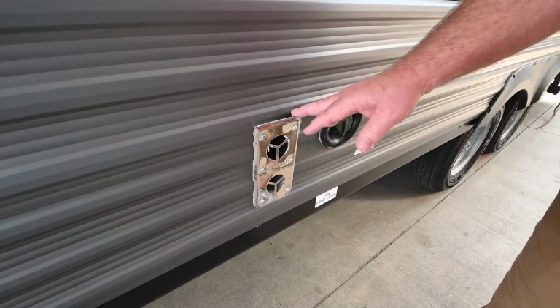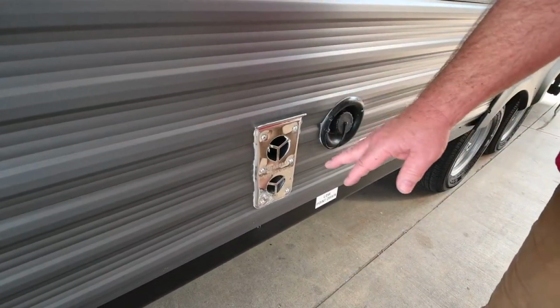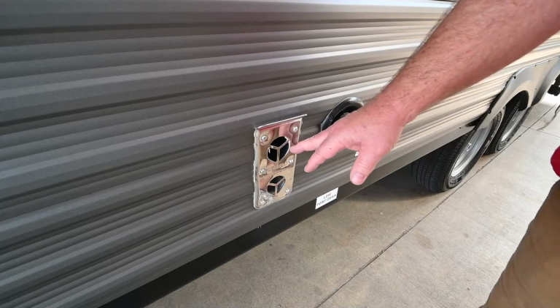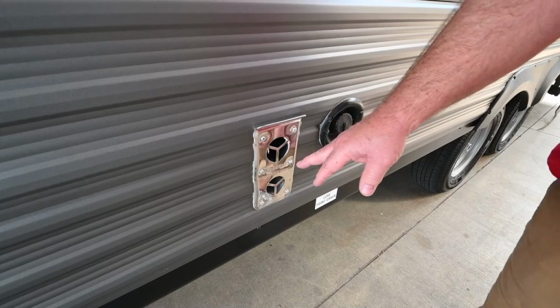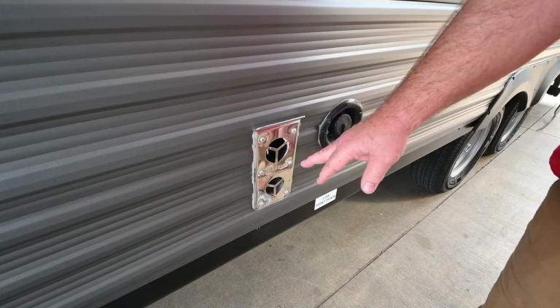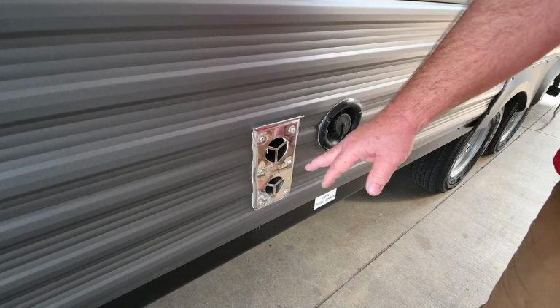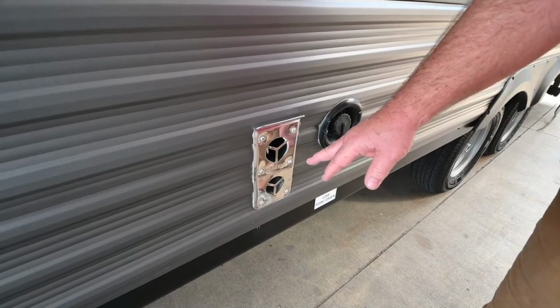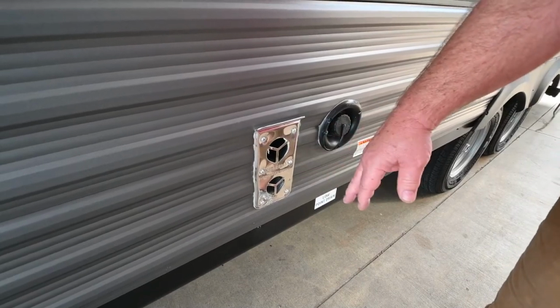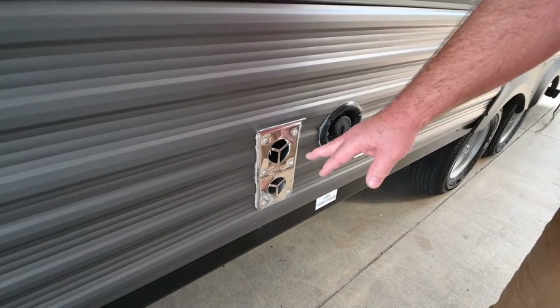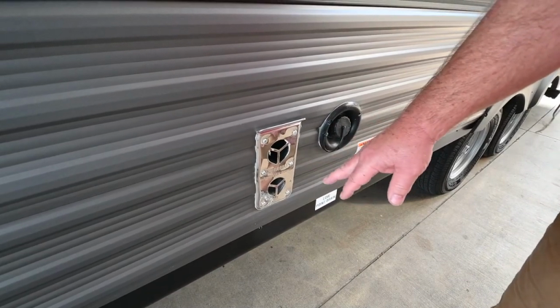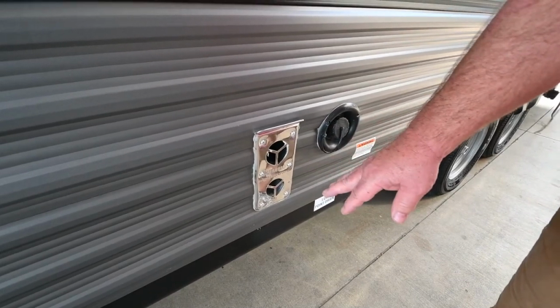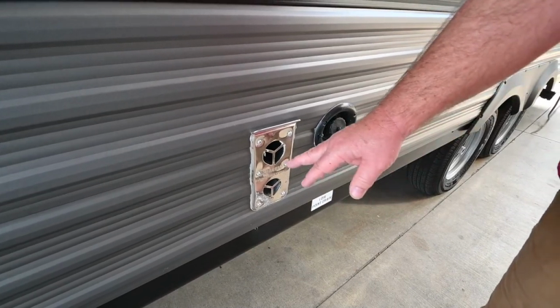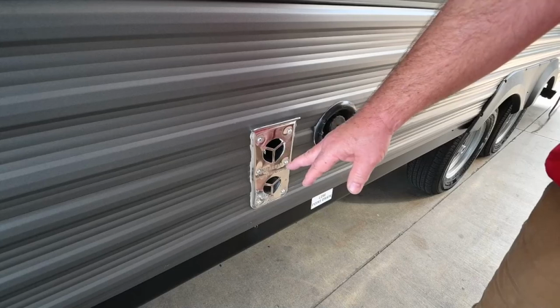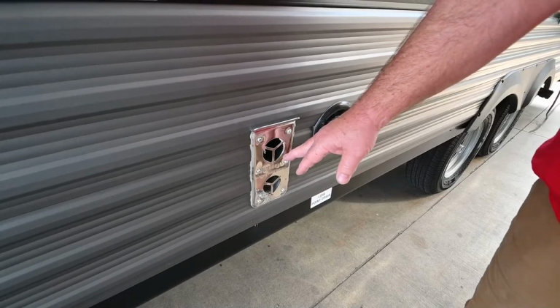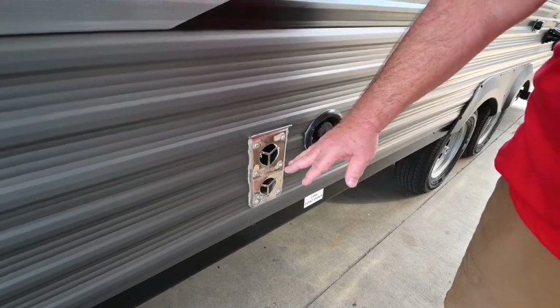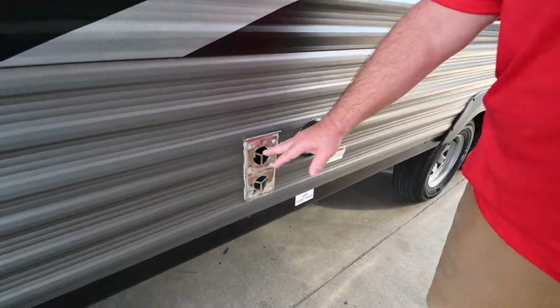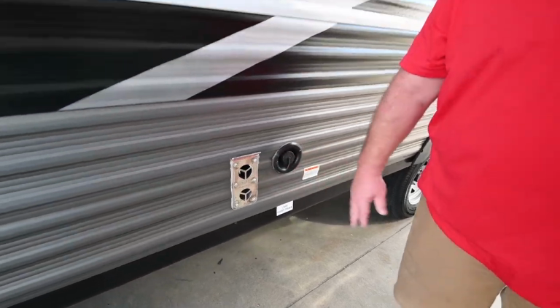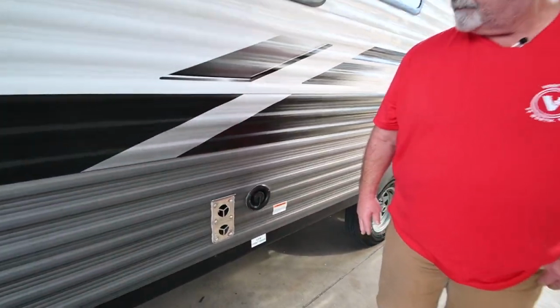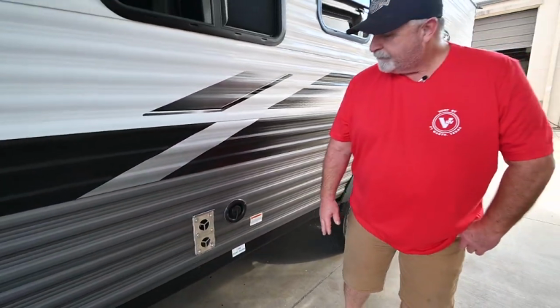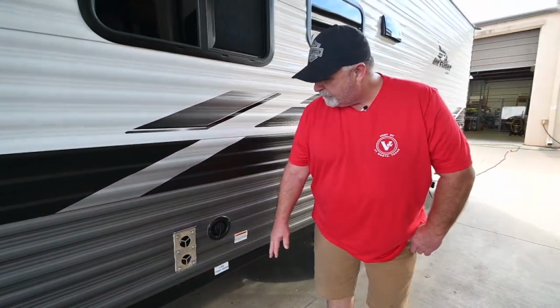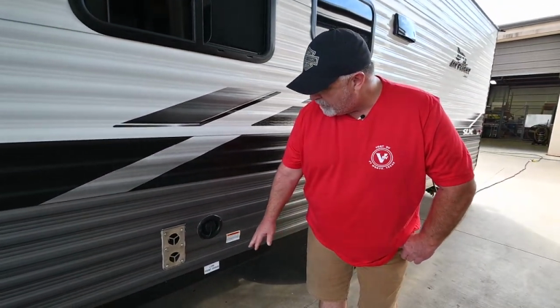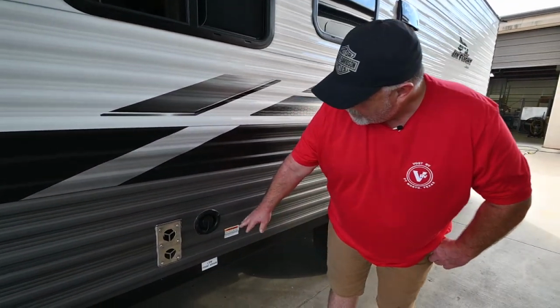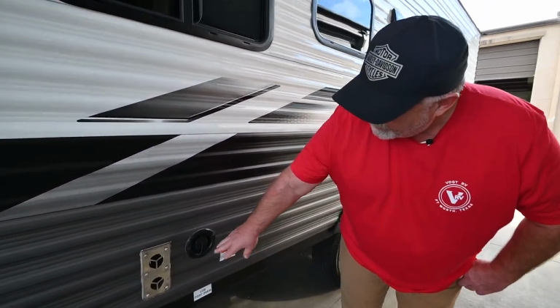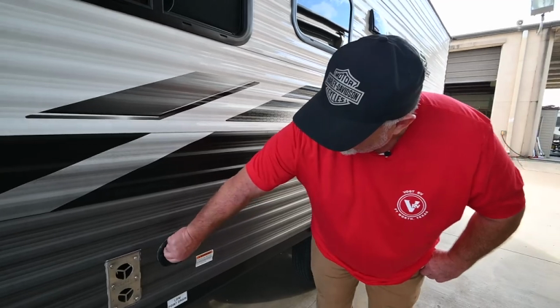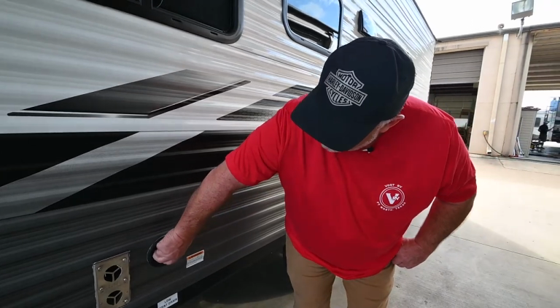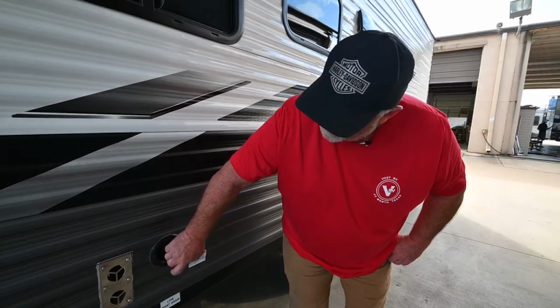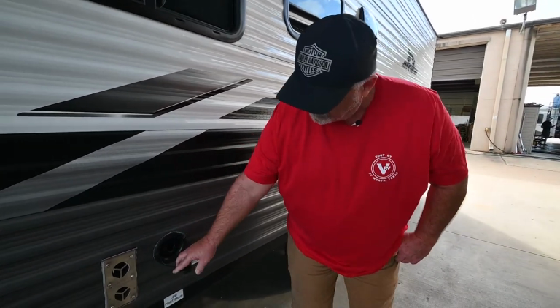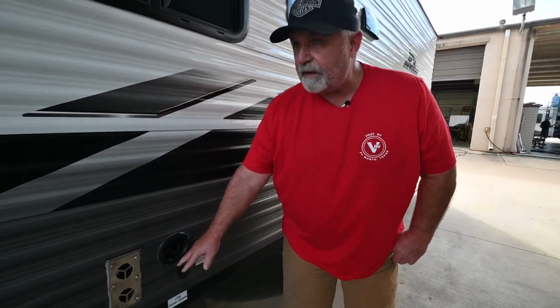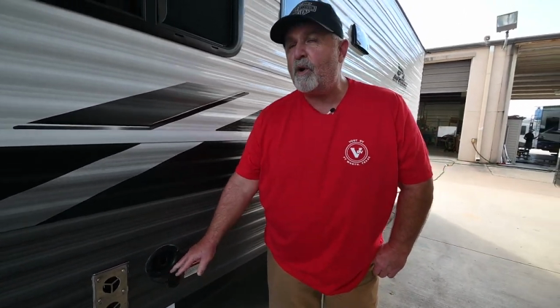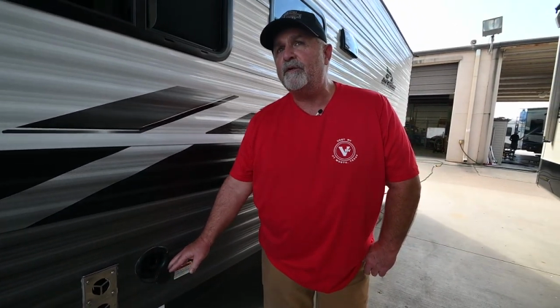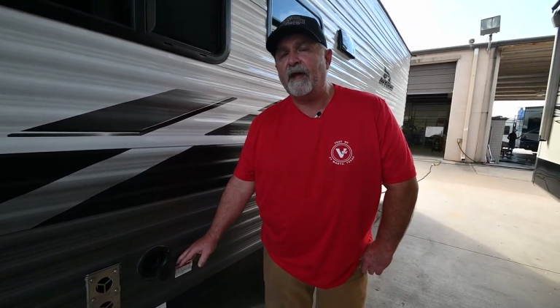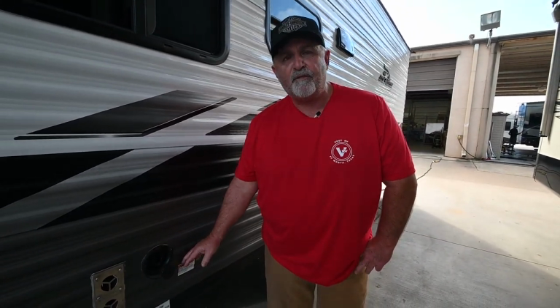When you're running the furnace this vent area will get hot, so if you have grandkids or little ones running around let them be aware — don't lean up against it.